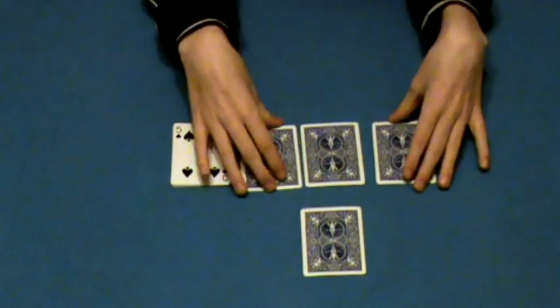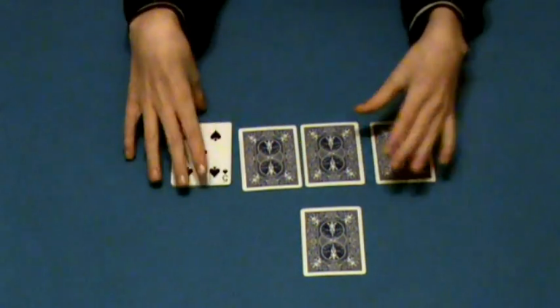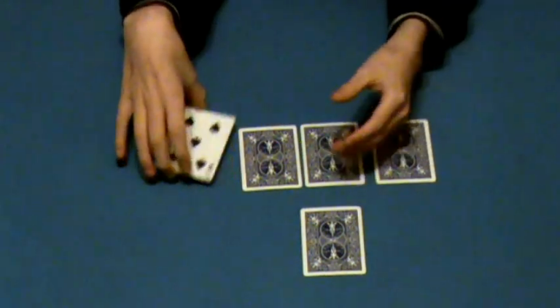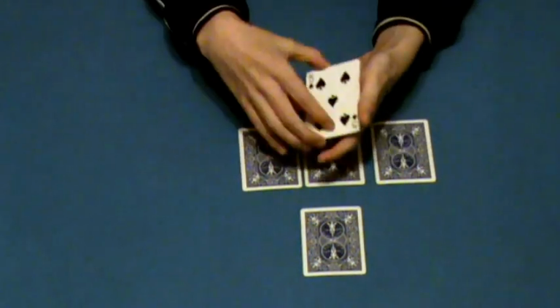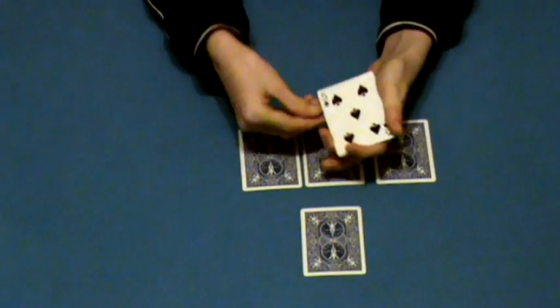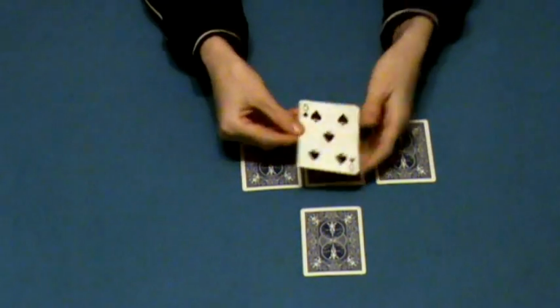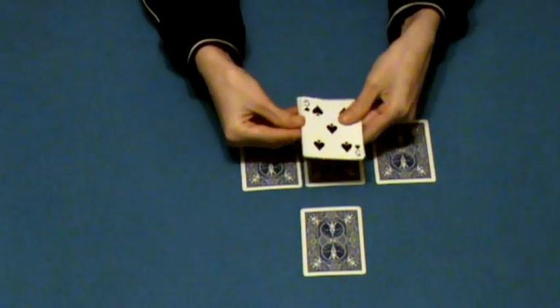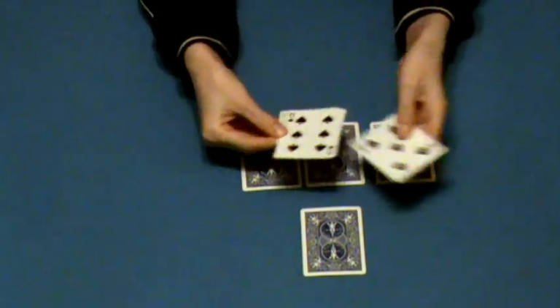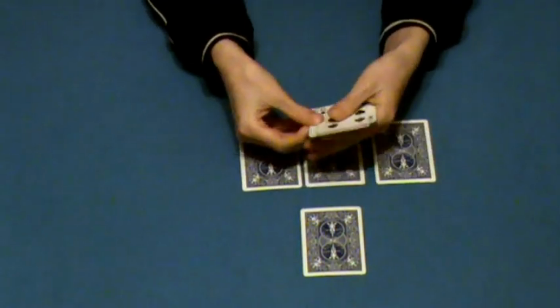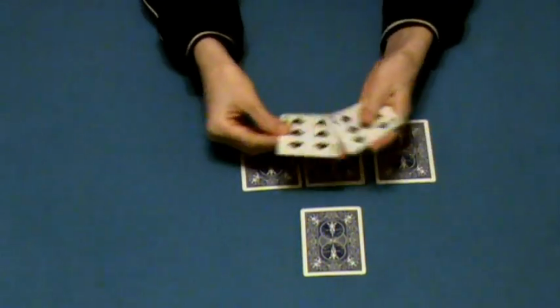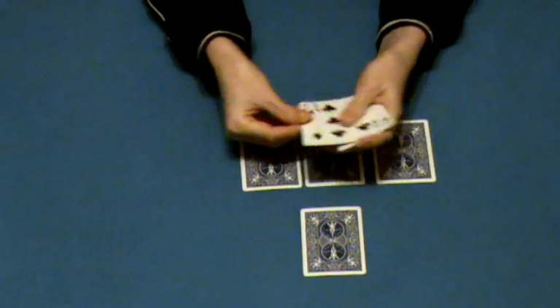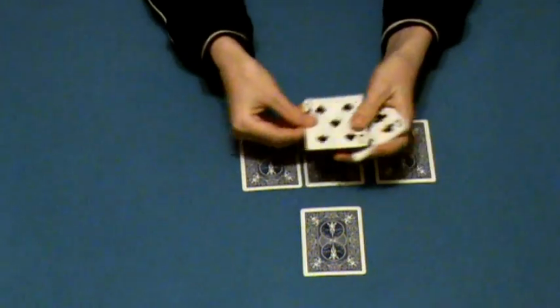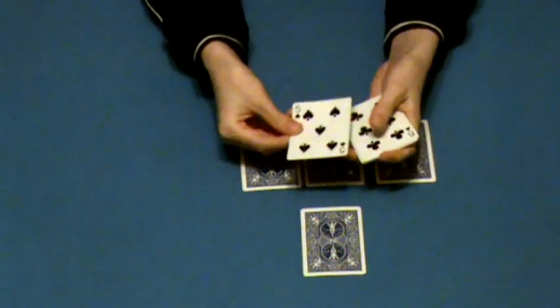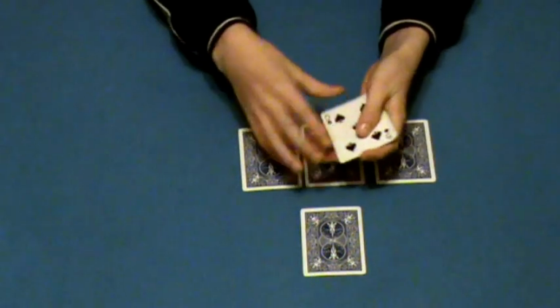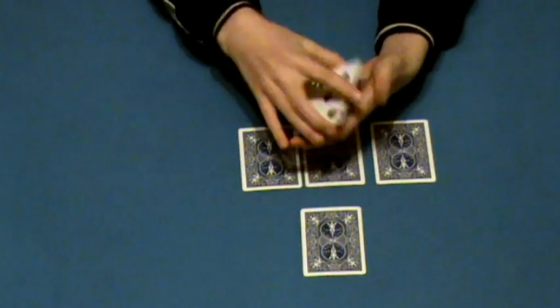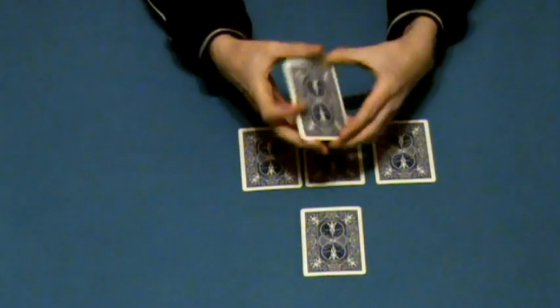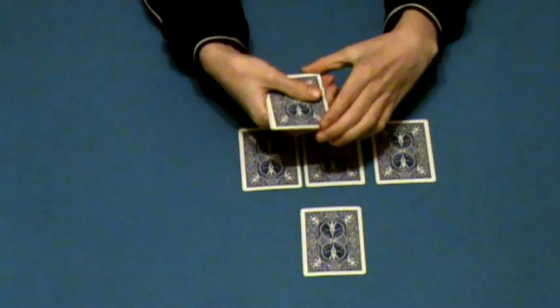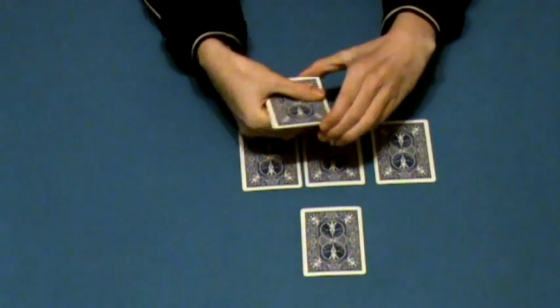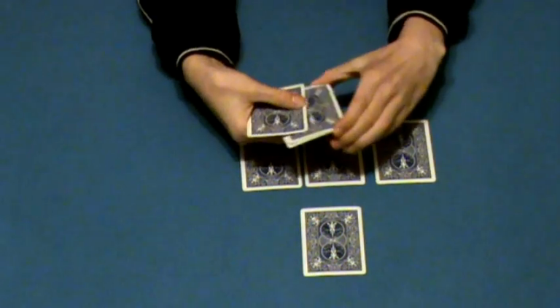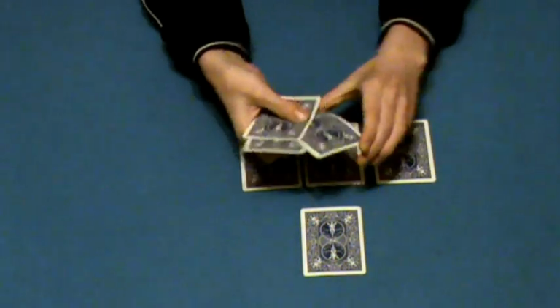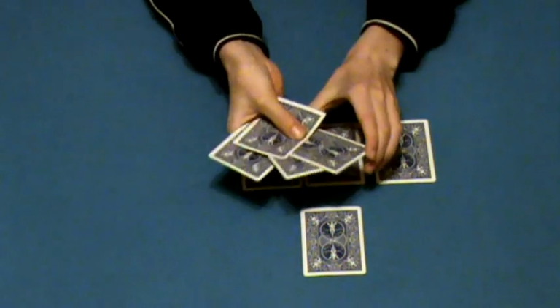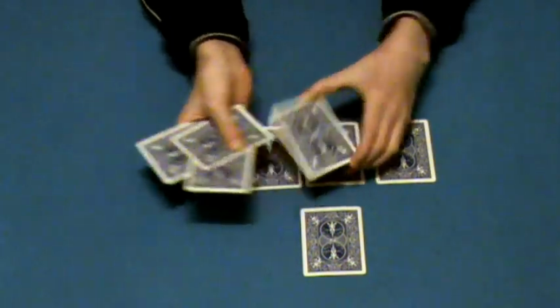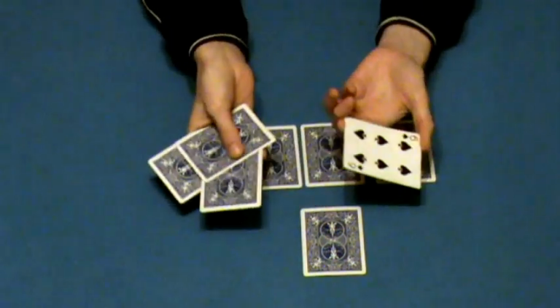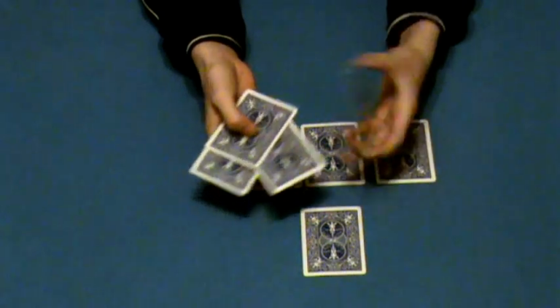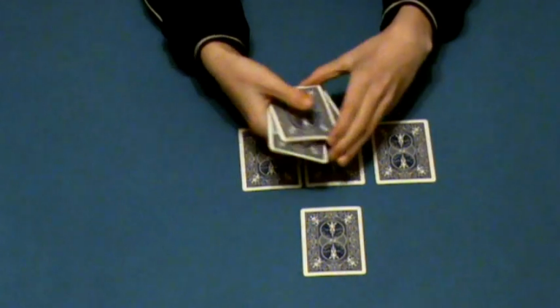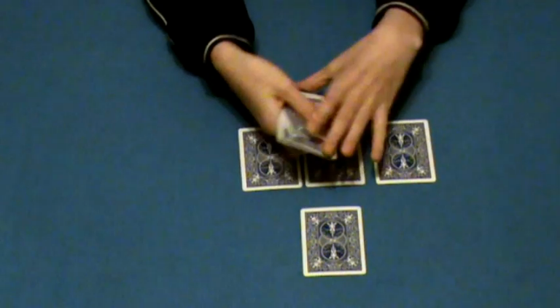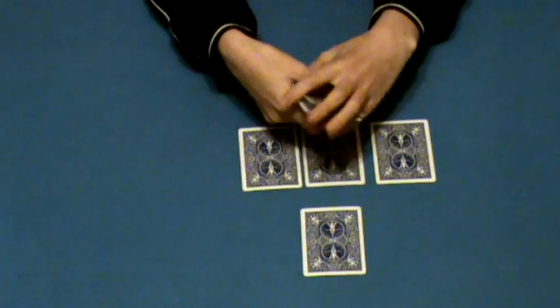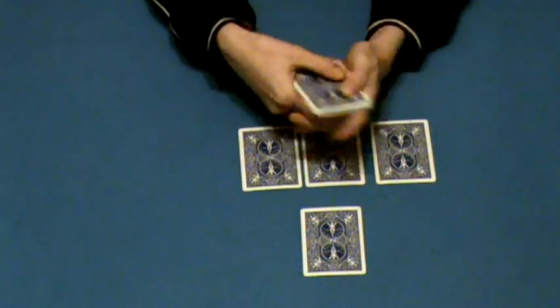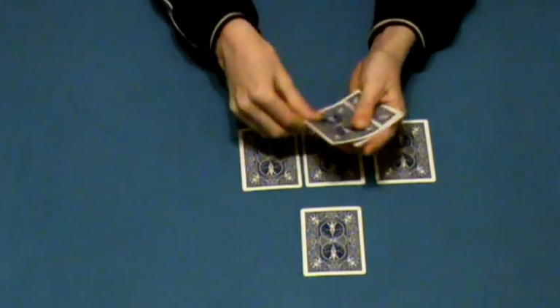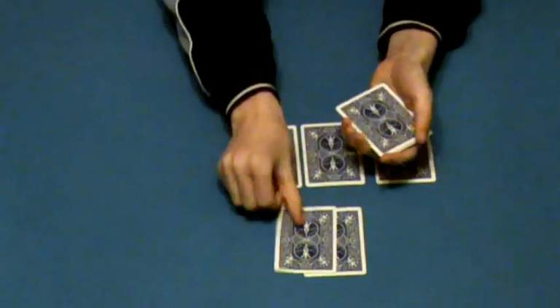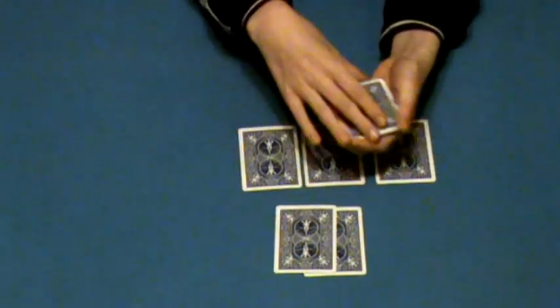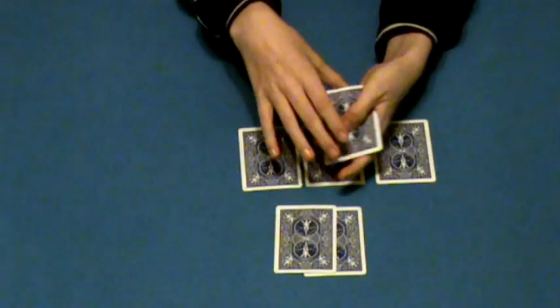Over here I have four black cards. And I'll take one of the black cards, let's just say a six, and I'll put a six over here.